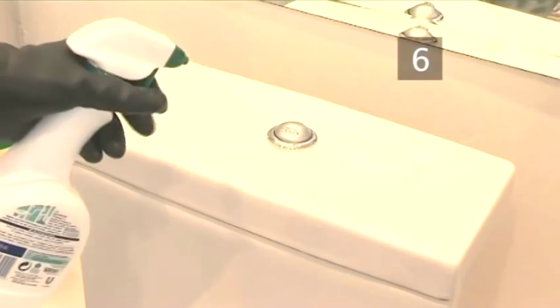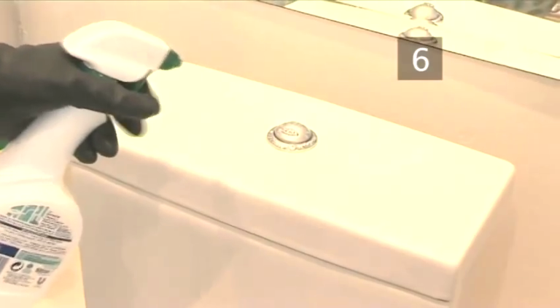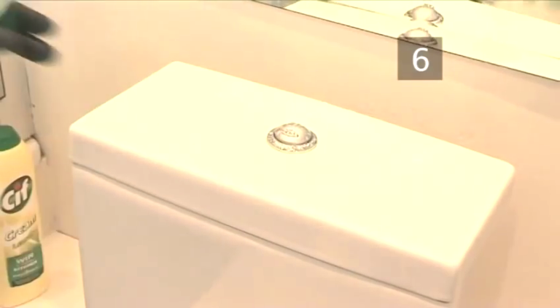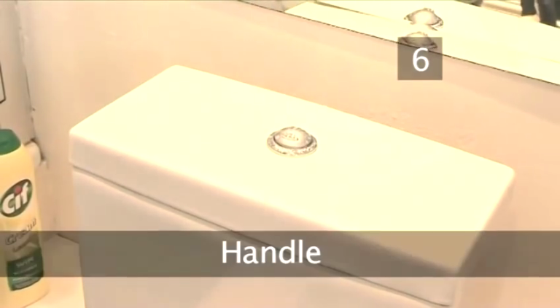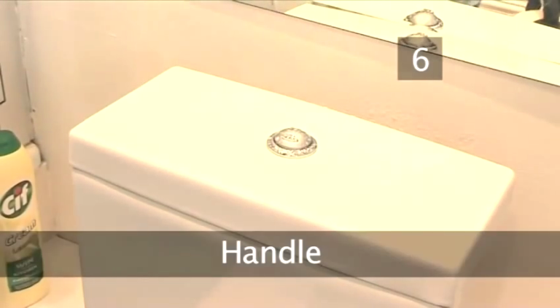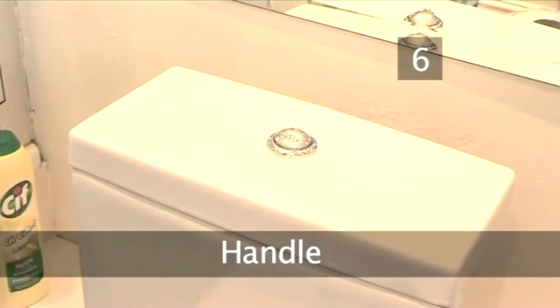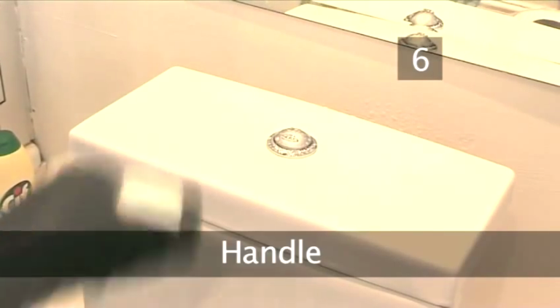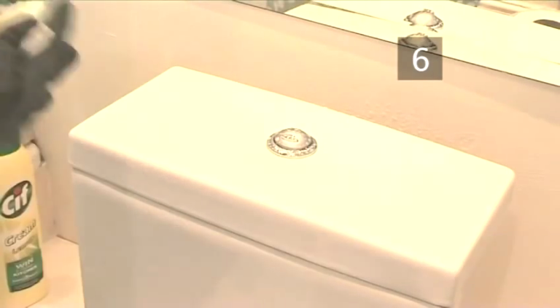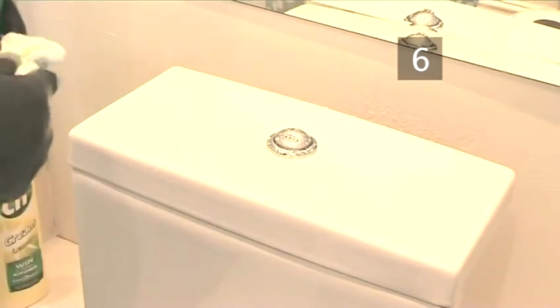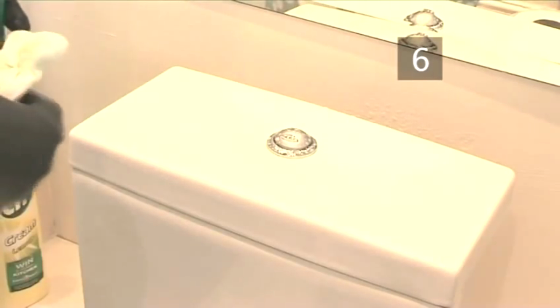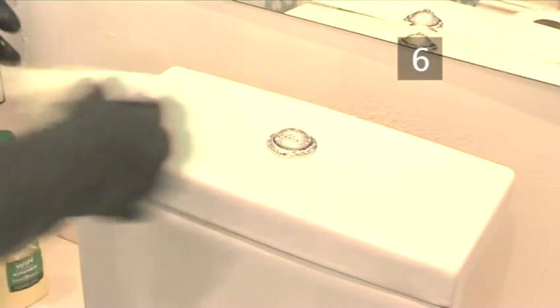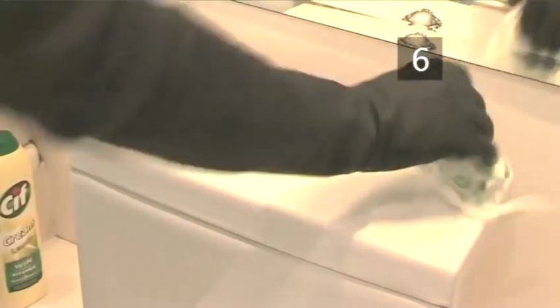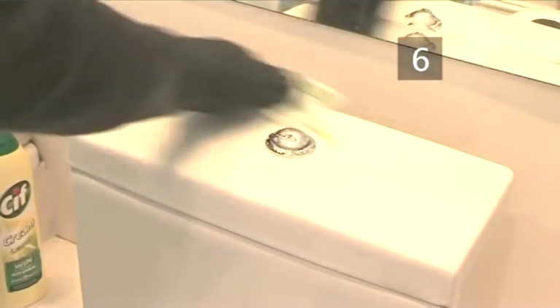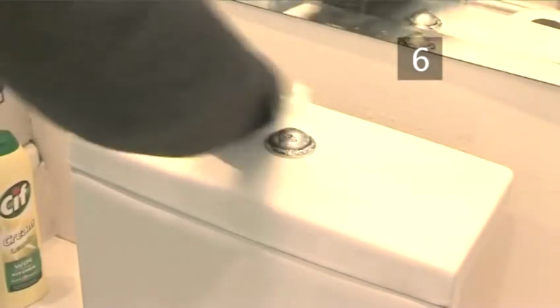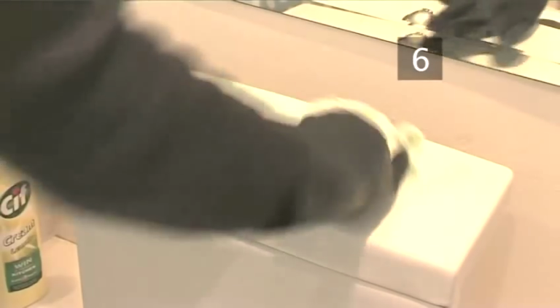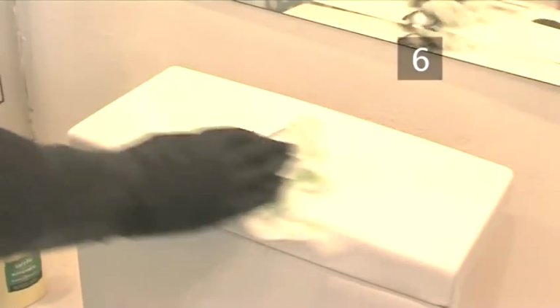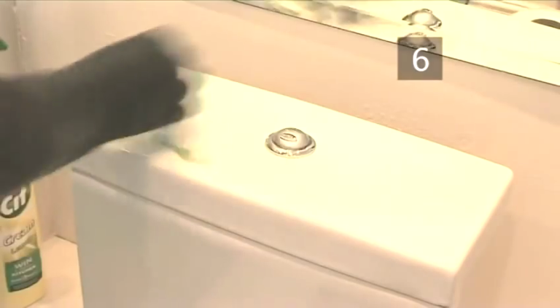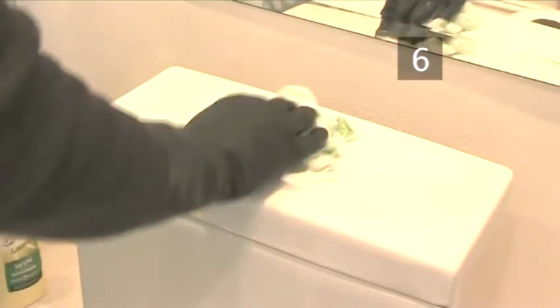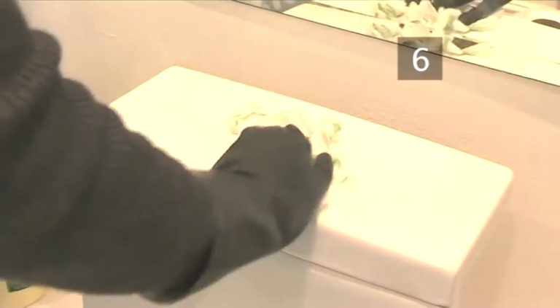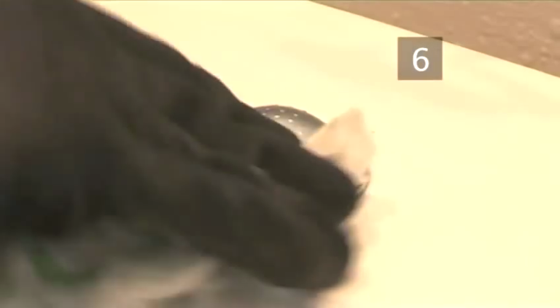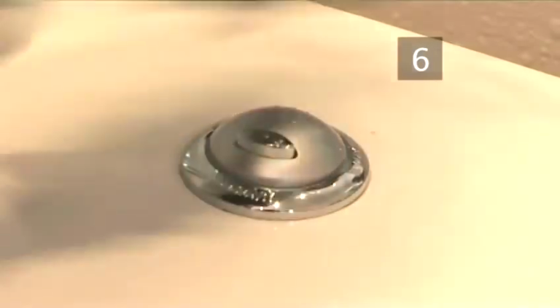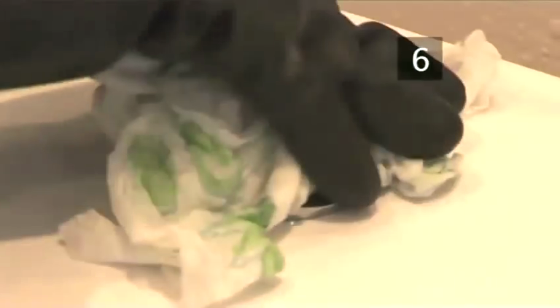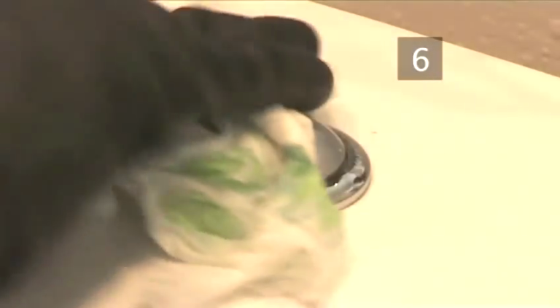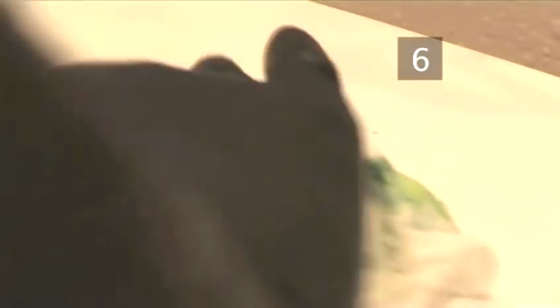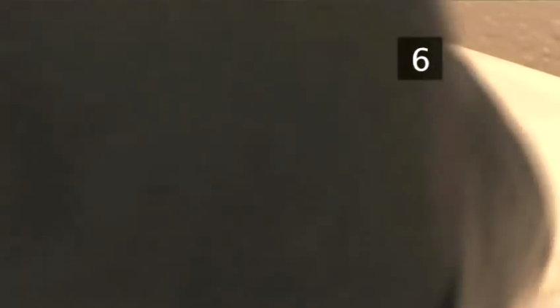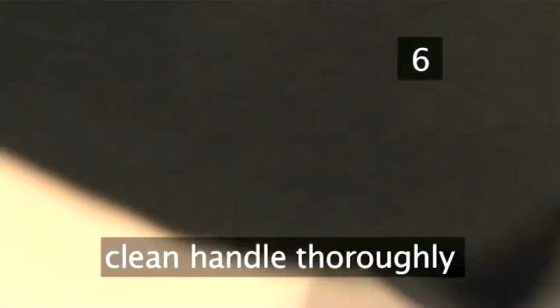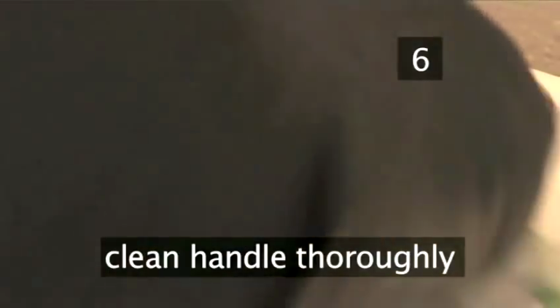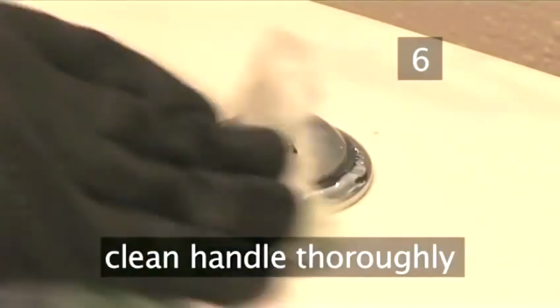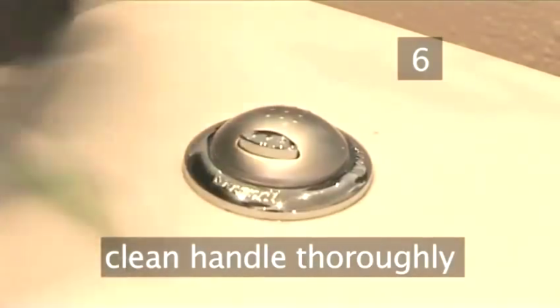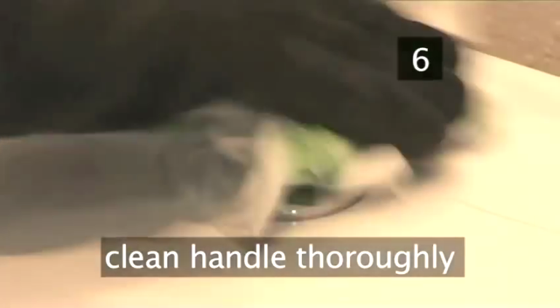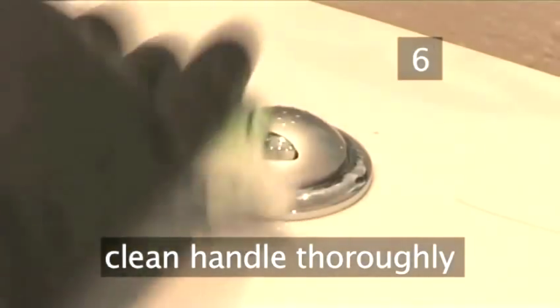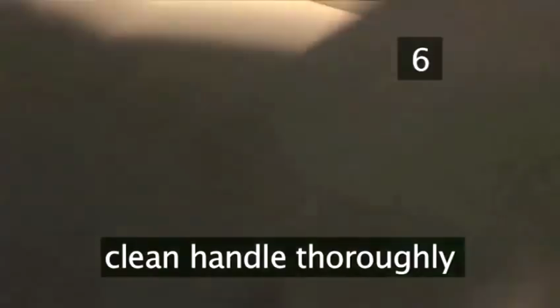Step 6: Handle. Clean the handle with a little spray and paper towel. This is the part everyone touches immediately after they've used the toilet. It's a key germ-spreading point, so be thorough.